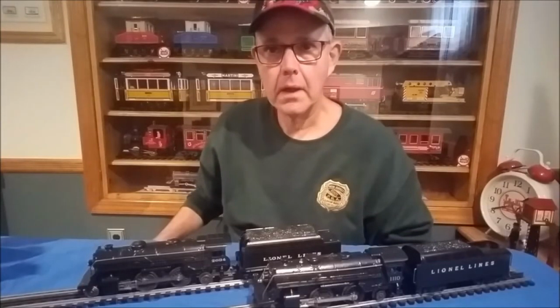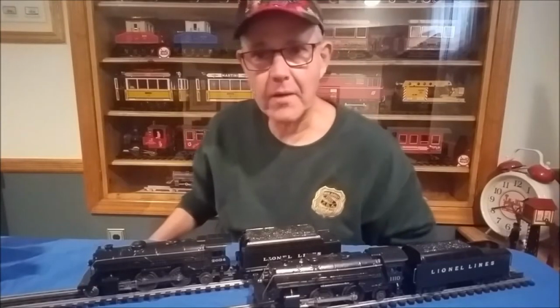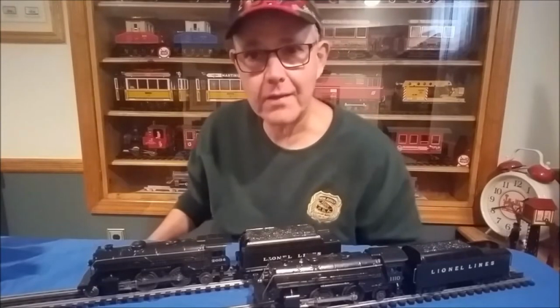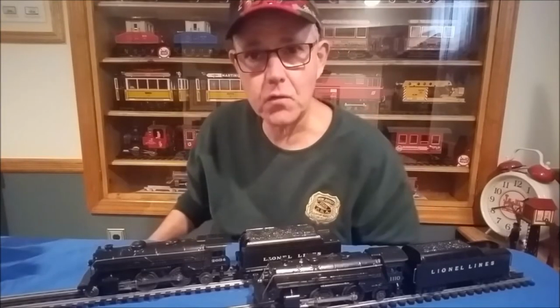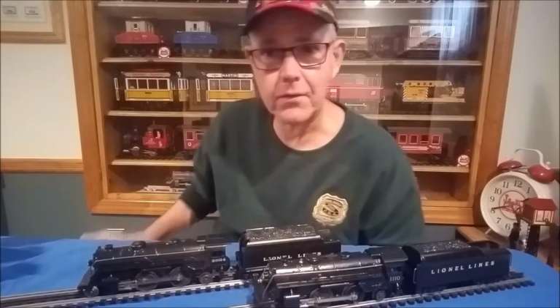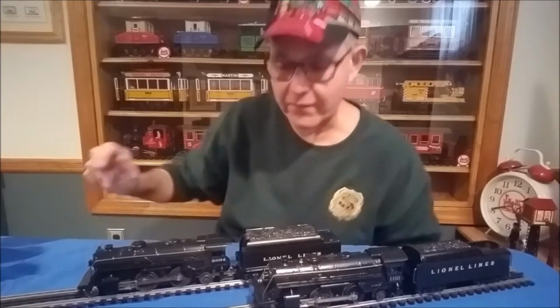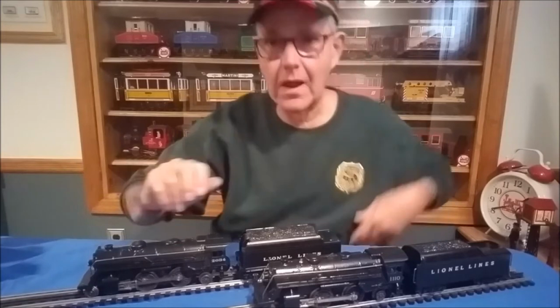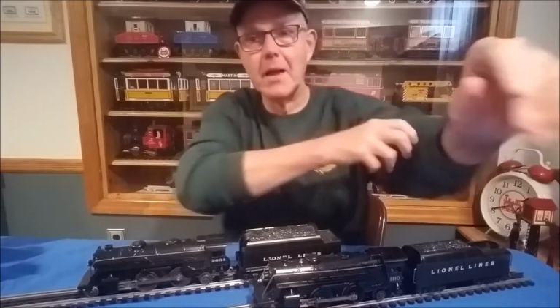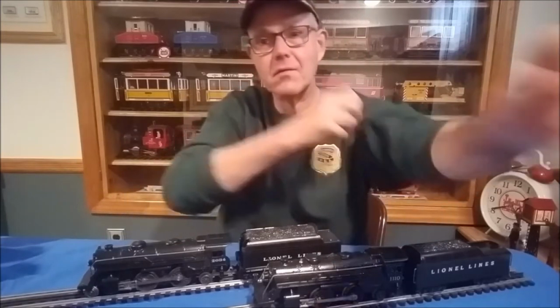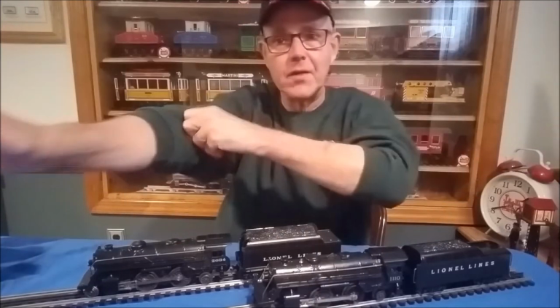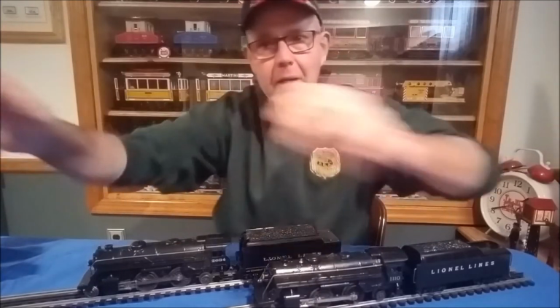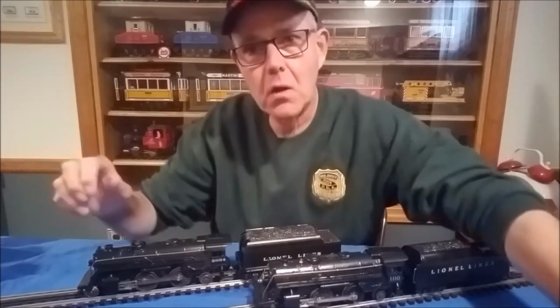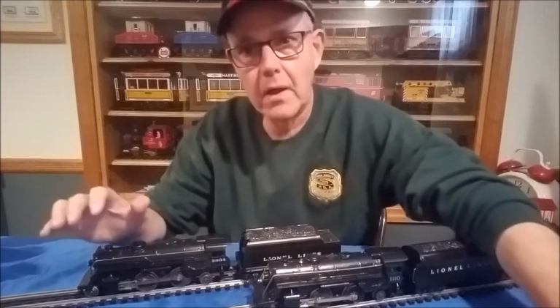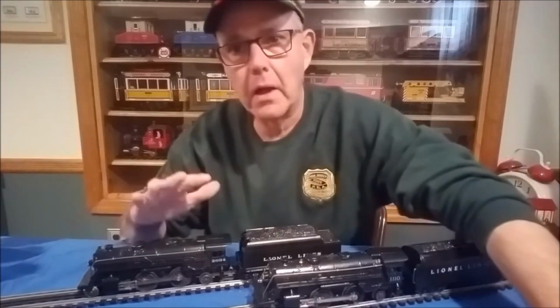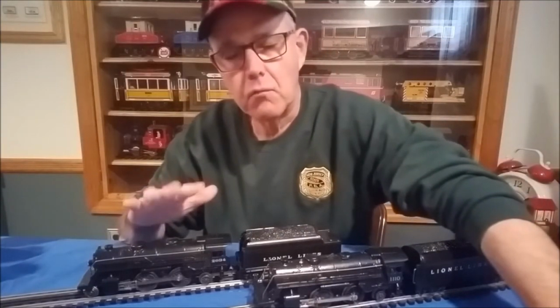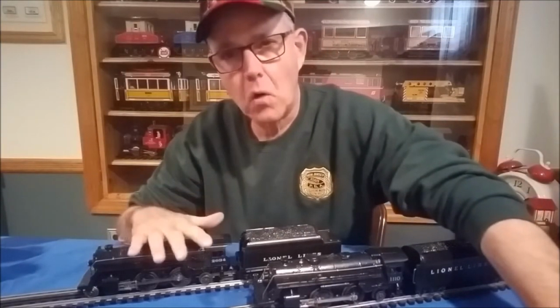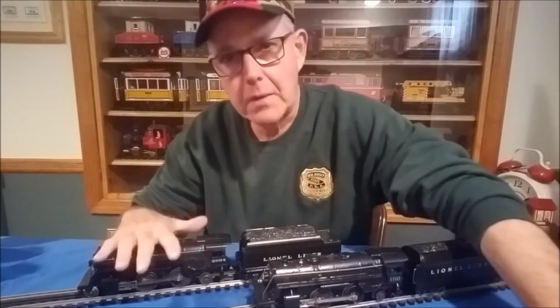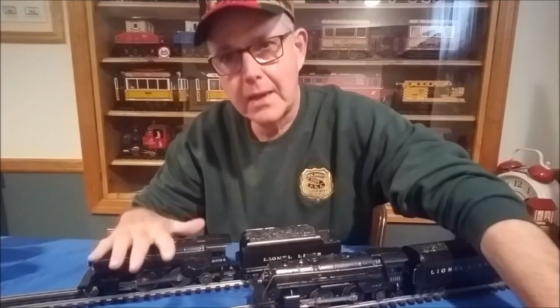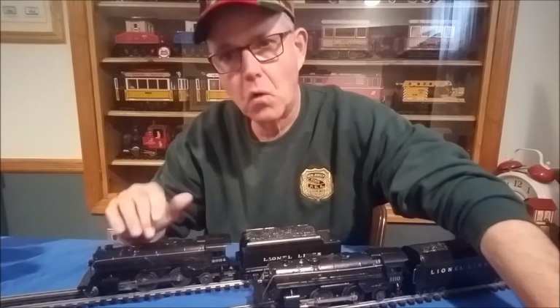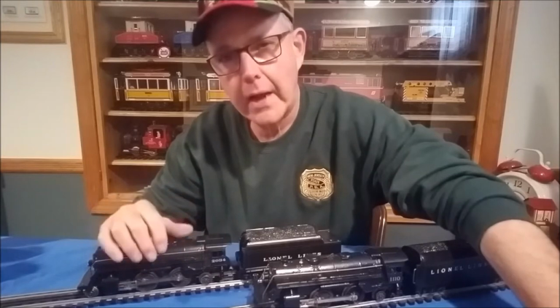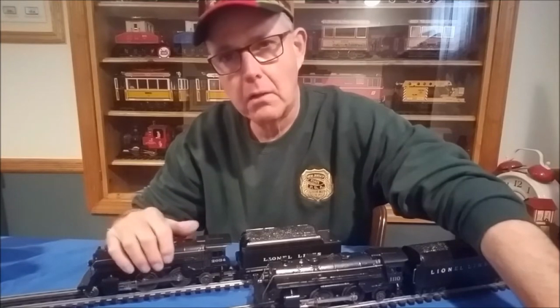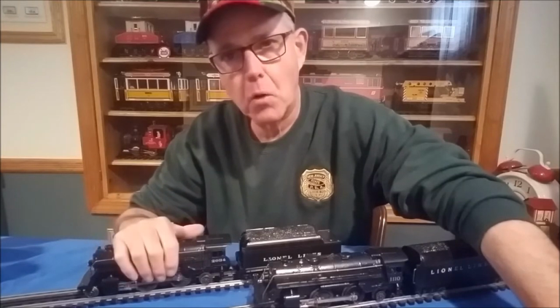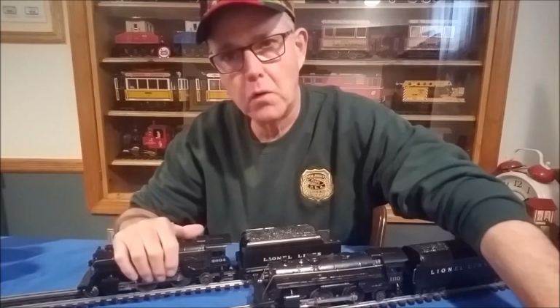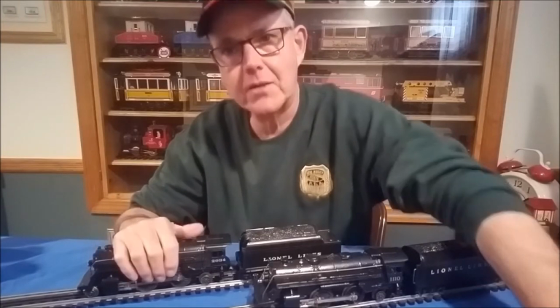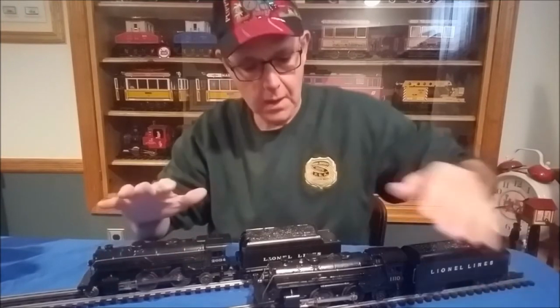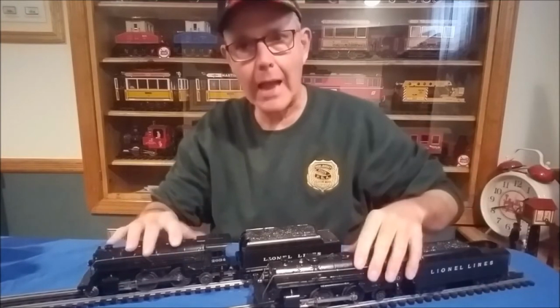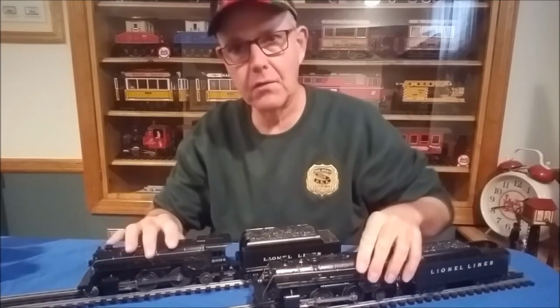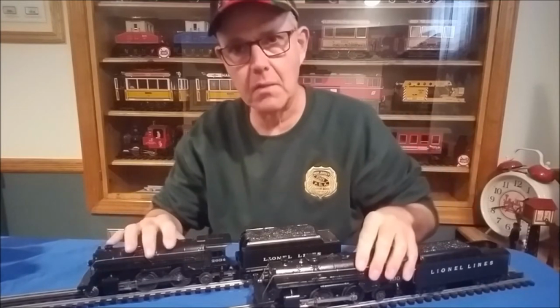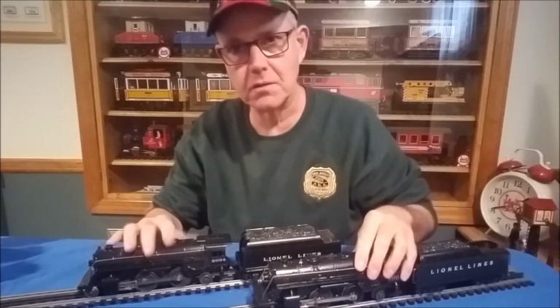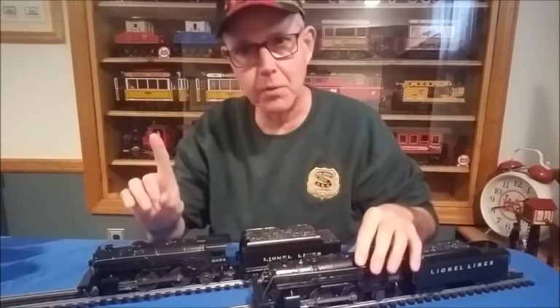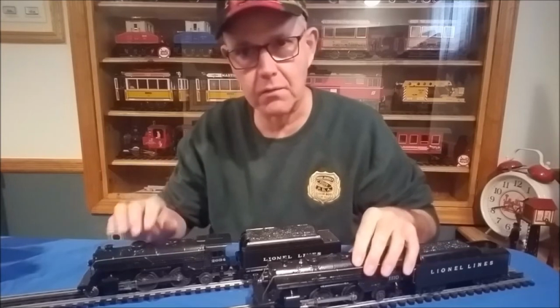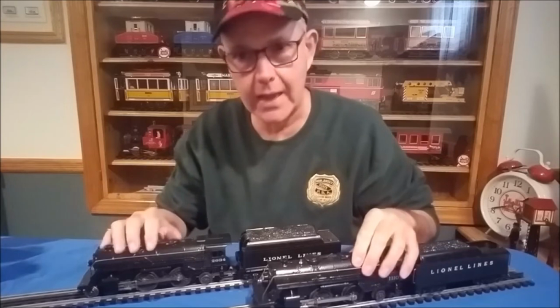Hey, this is Jack from Jack's Hobby Hut, man of a thousand hobbies. I'm here to give you a quick tip on restoring and repainting Lionel post-war steam engines — the die cast steam engines, not tin plate. This is die cast.